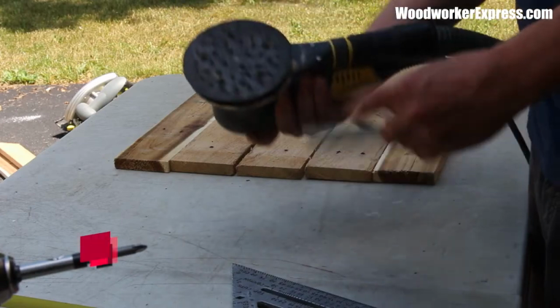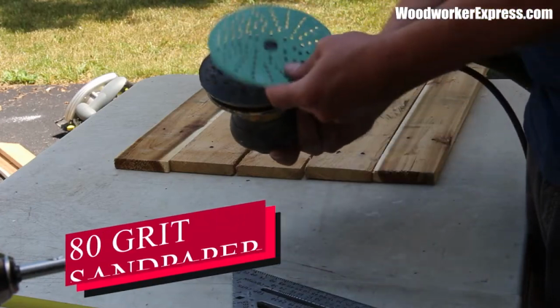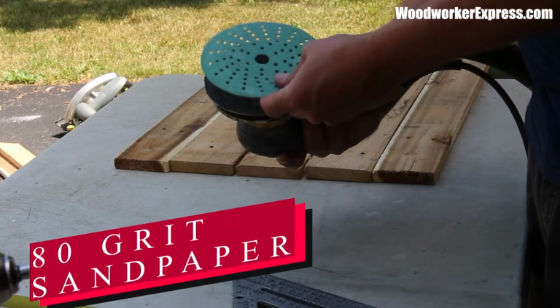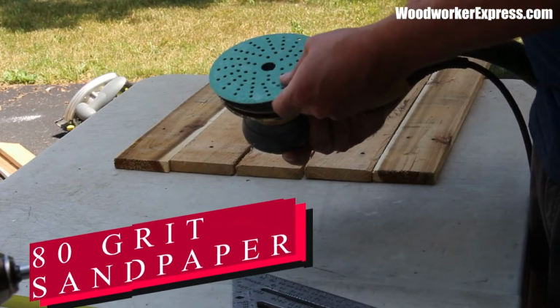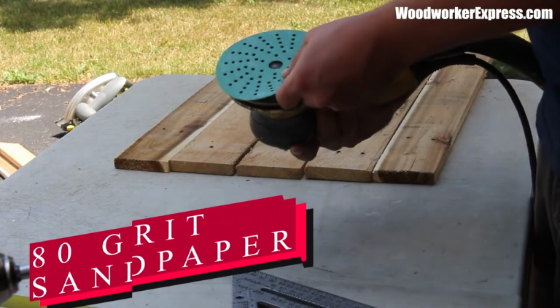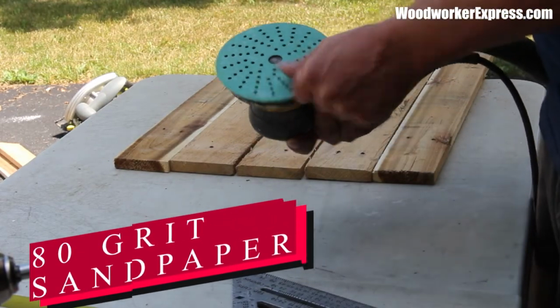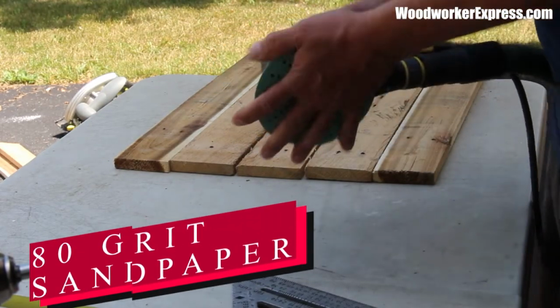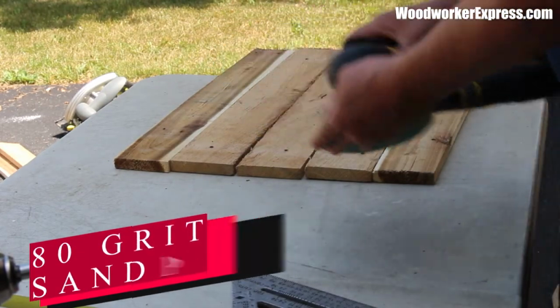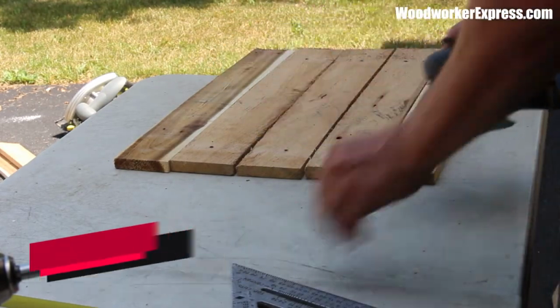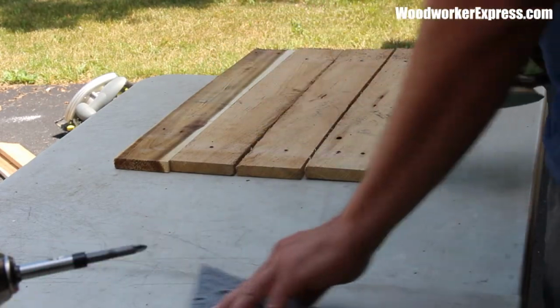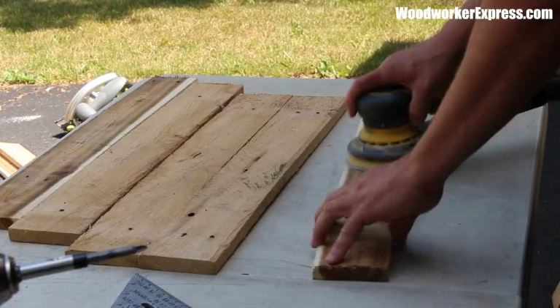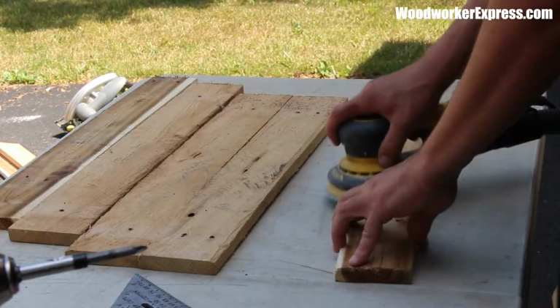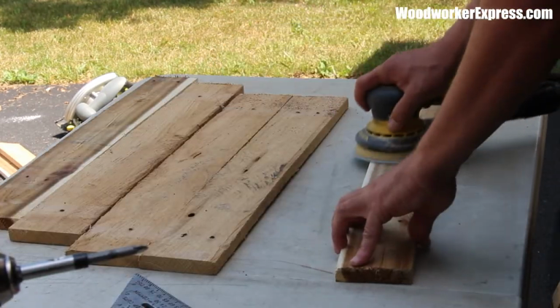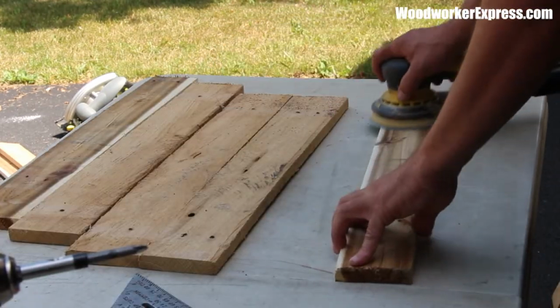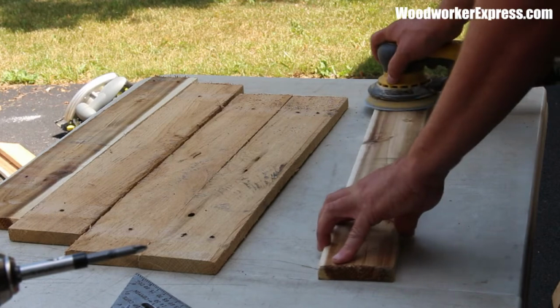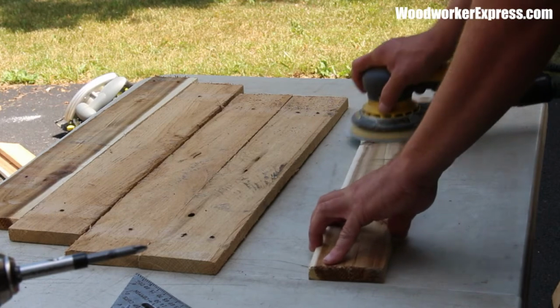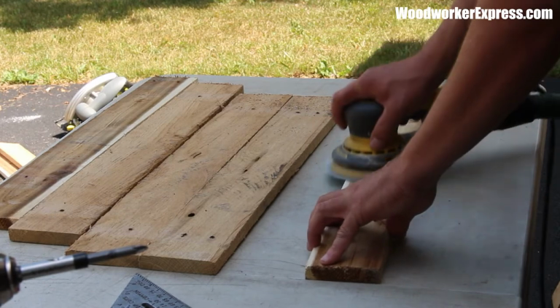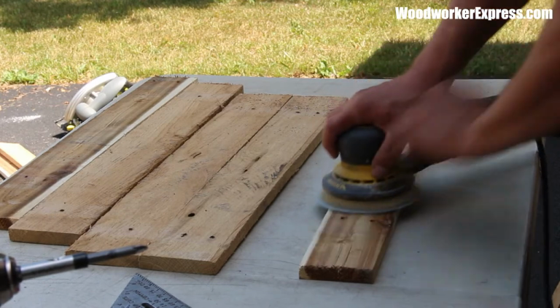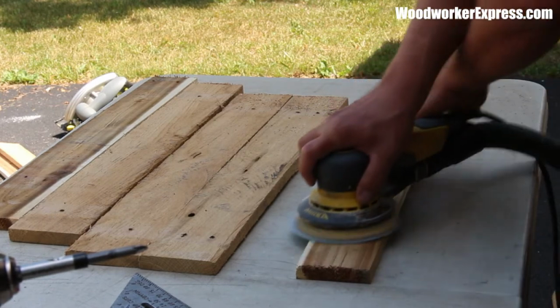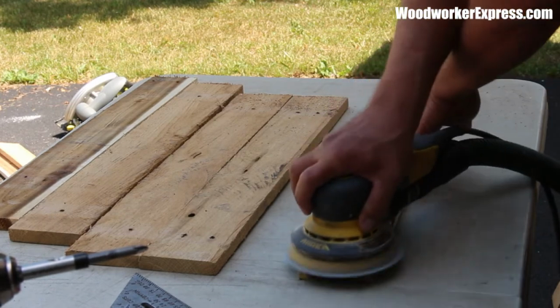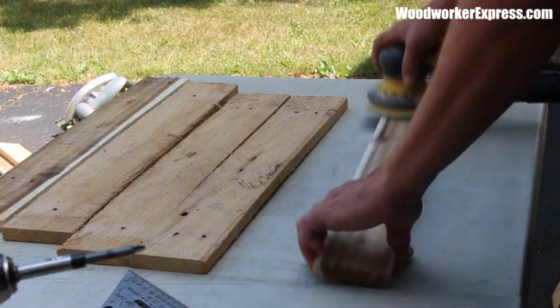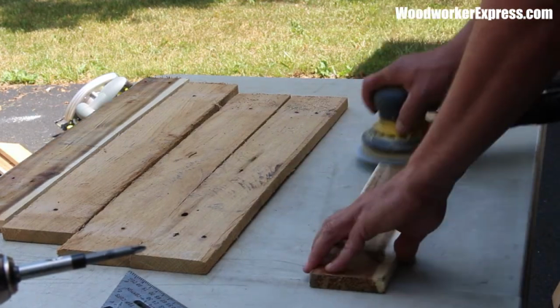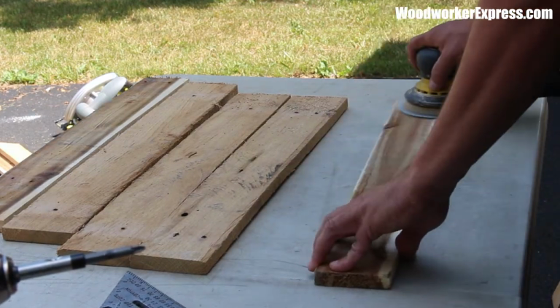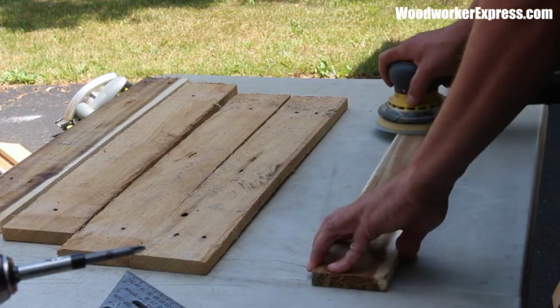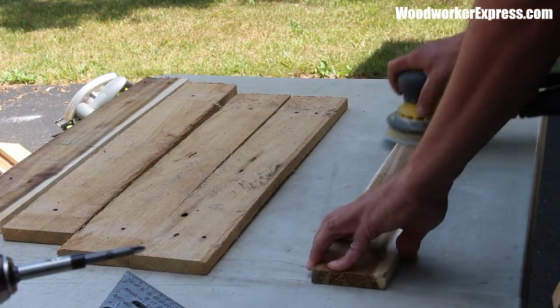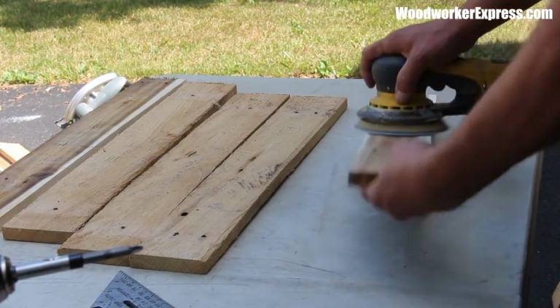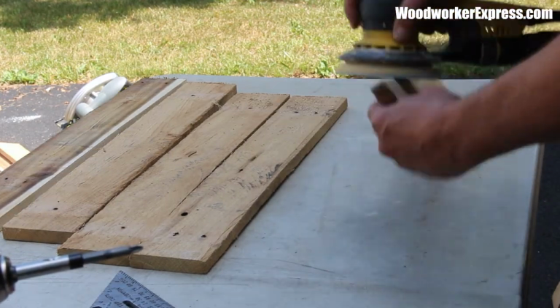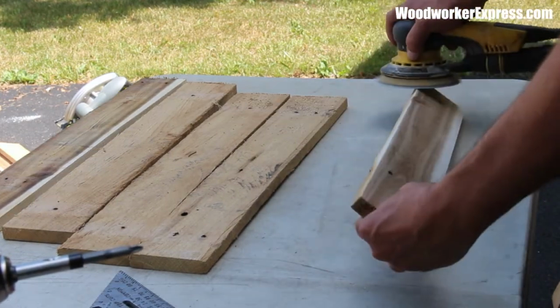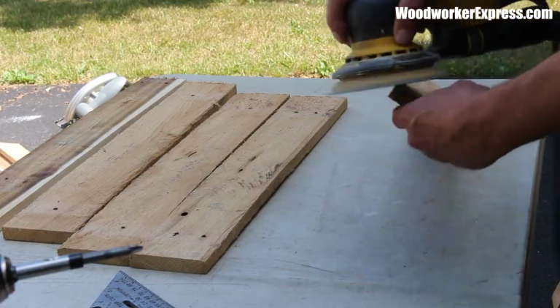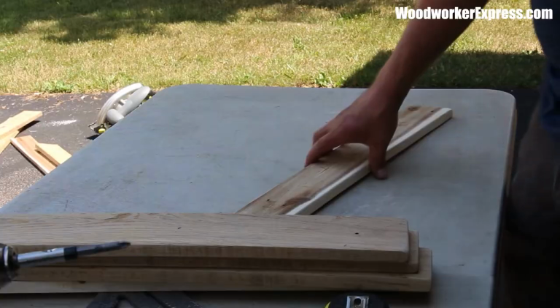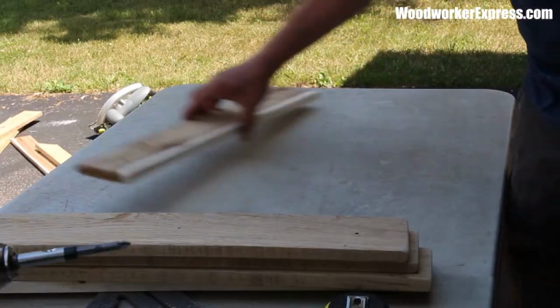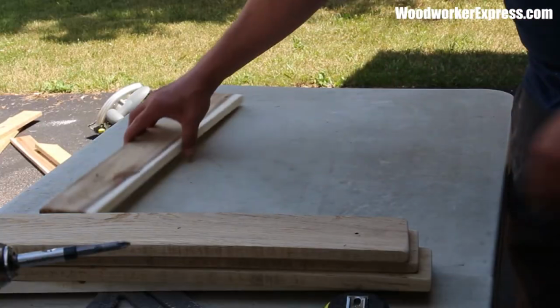Next, I'll be using 80 grit sandpaper and sanding each one of these pieces of pallet wood just to get them nice and smooth and get all the hair off. This is totally optional and up to you — I wanted these to look a little newer and less rustic.